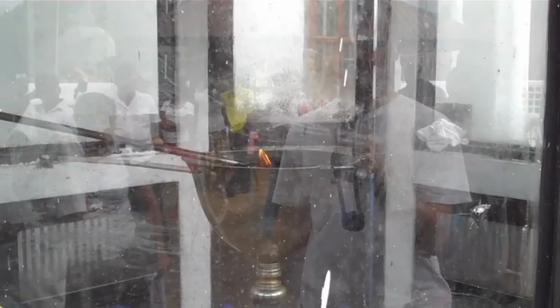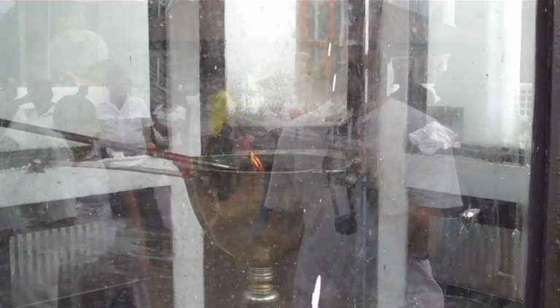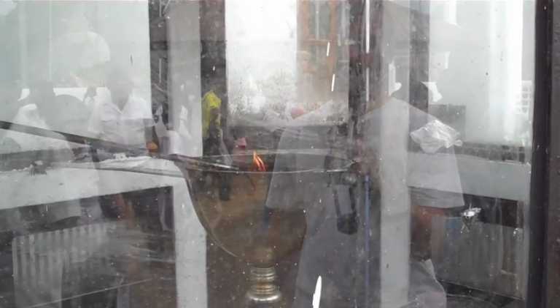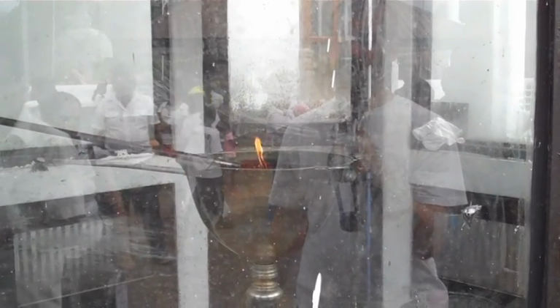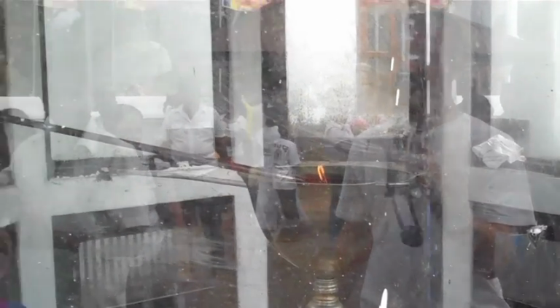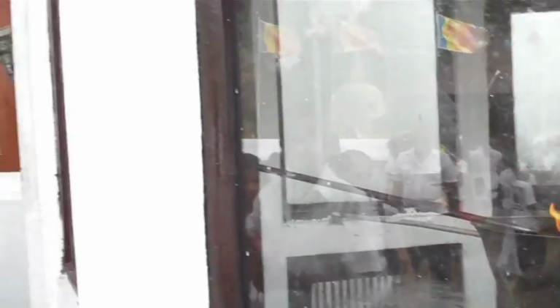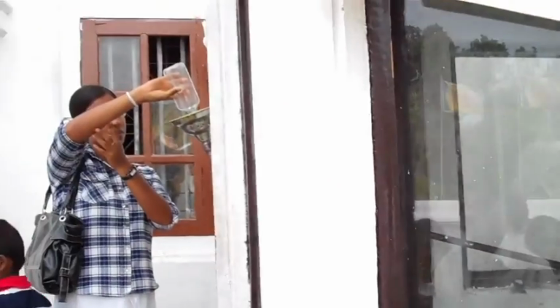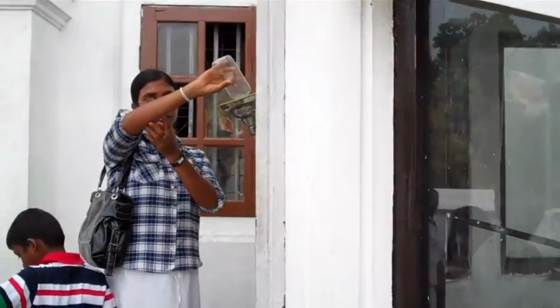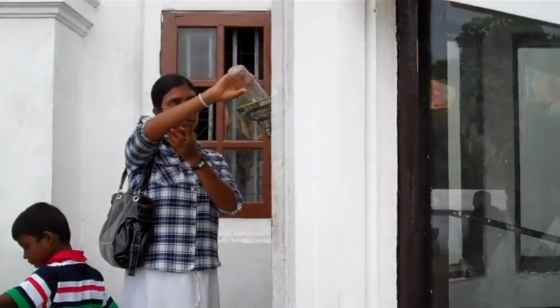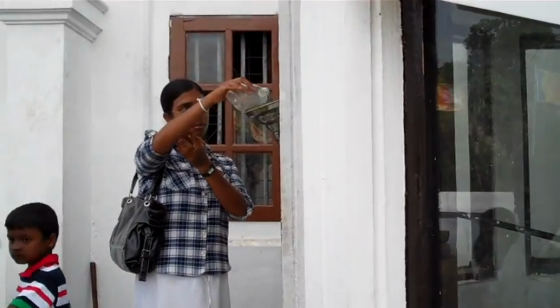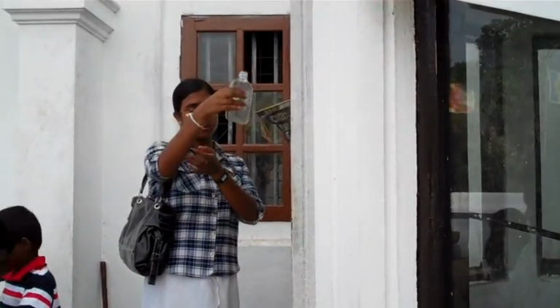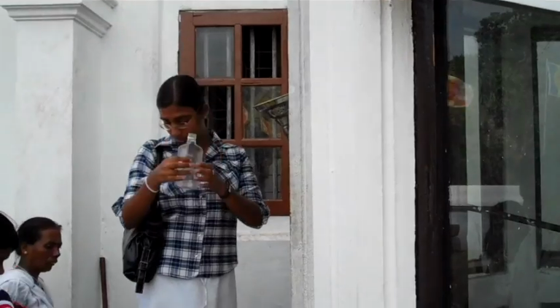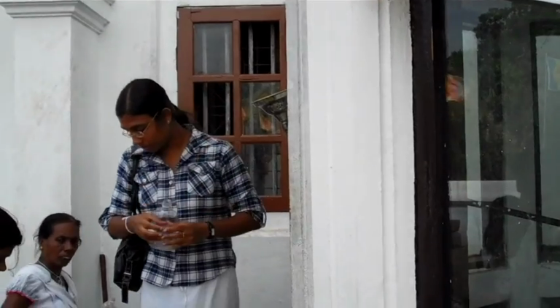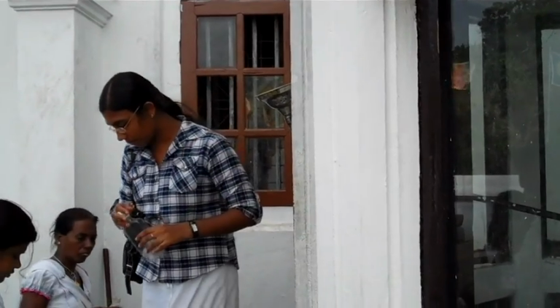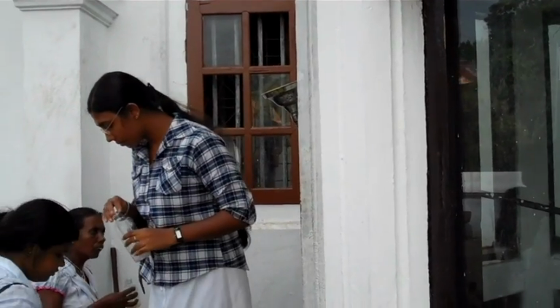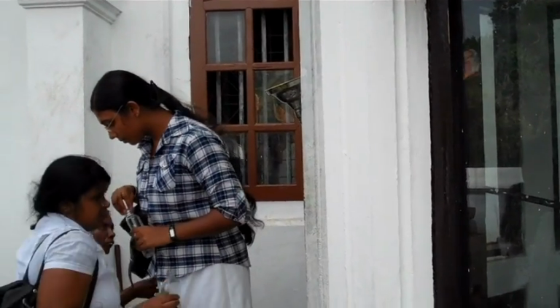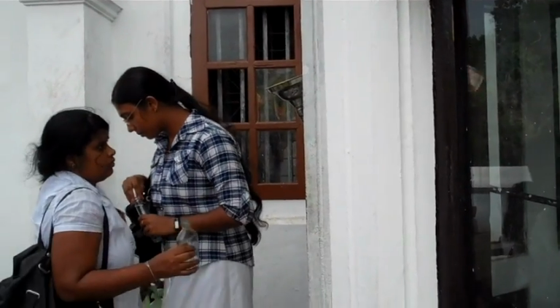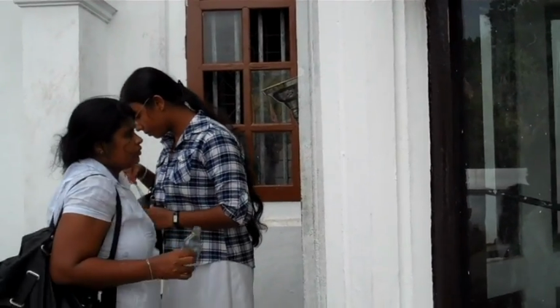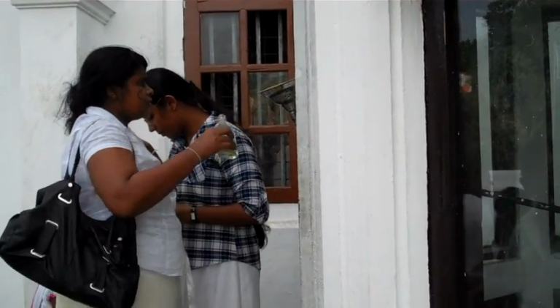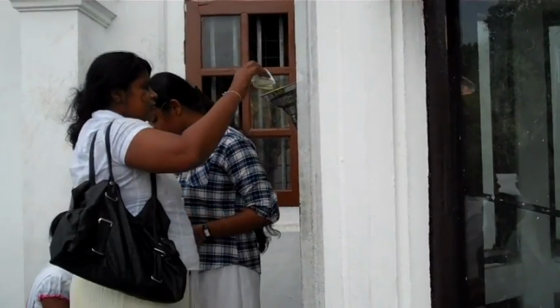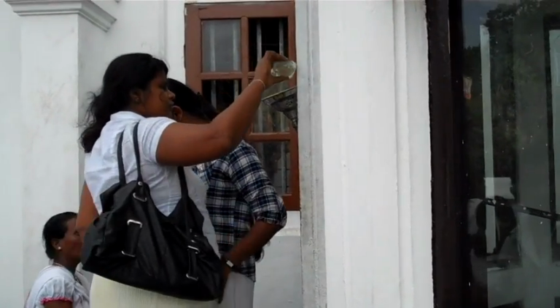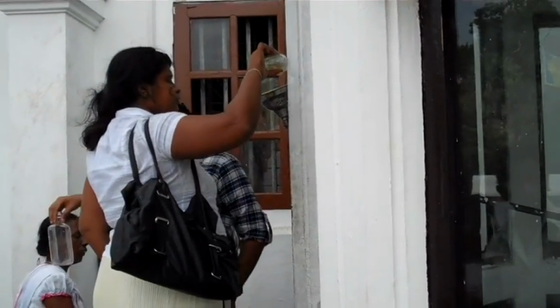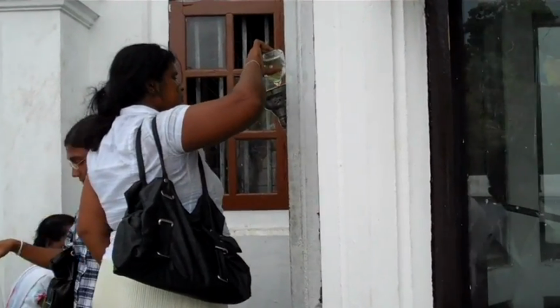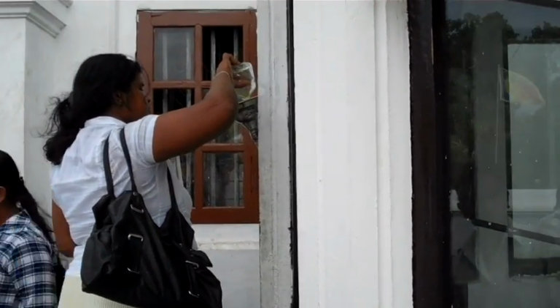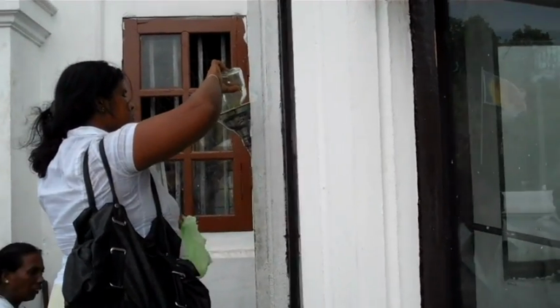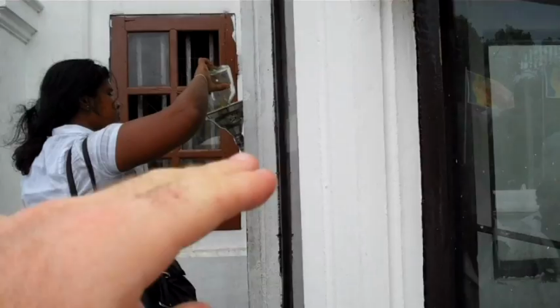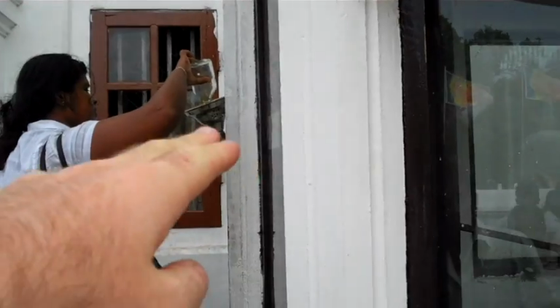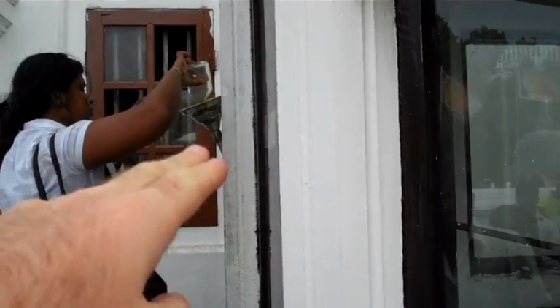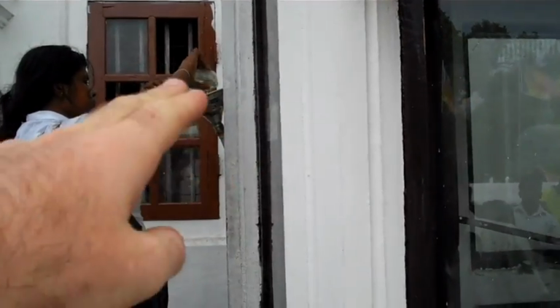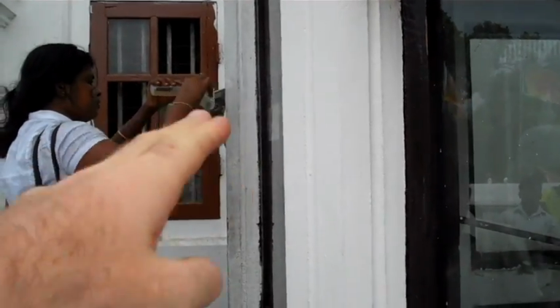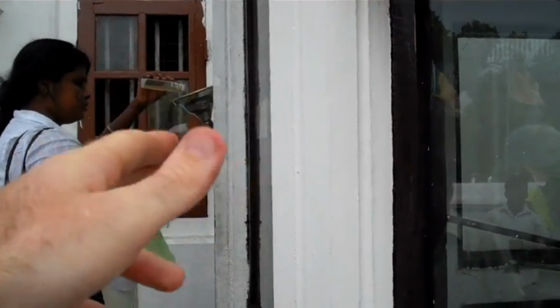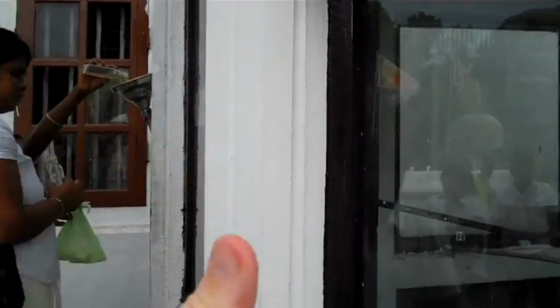This lamp right here is called Dos Maje, which means 12 months. It's lit up every single day of the year. The reason it stays lit is because everybody comes here and fills it up with fuel, with oil.